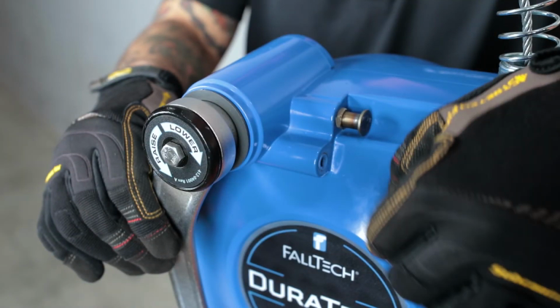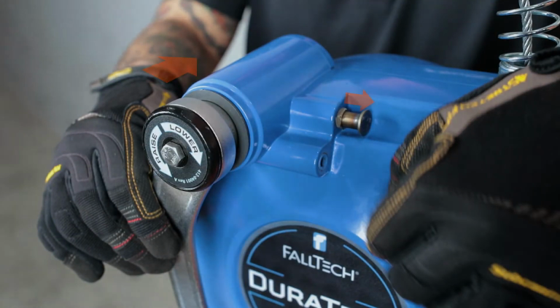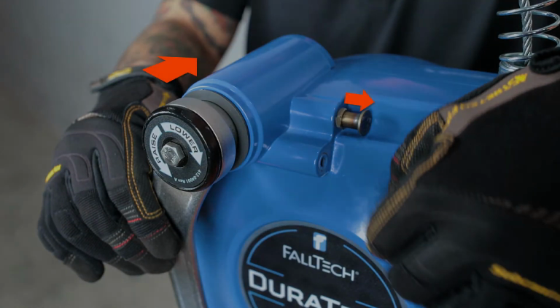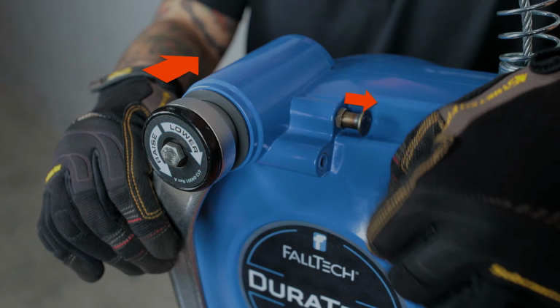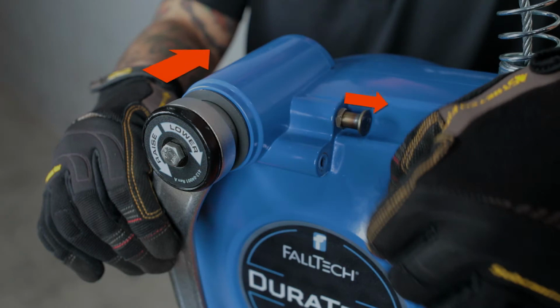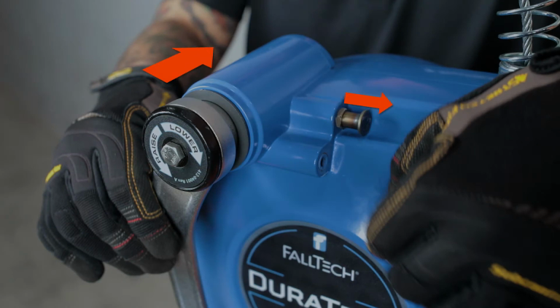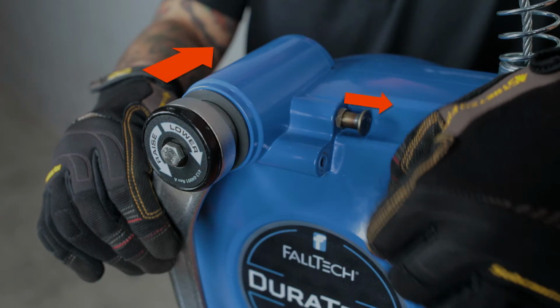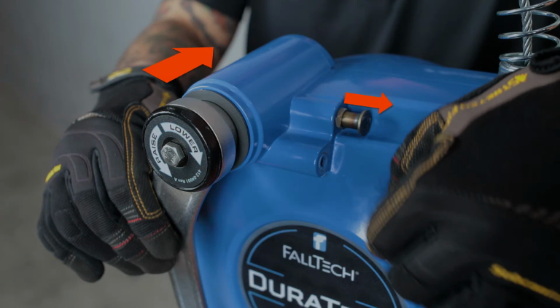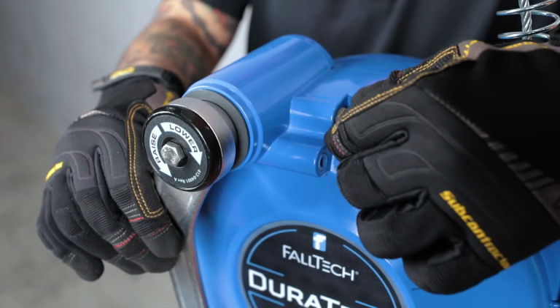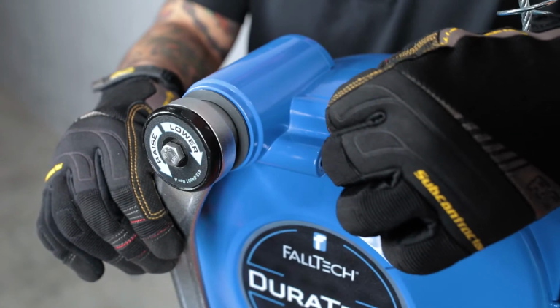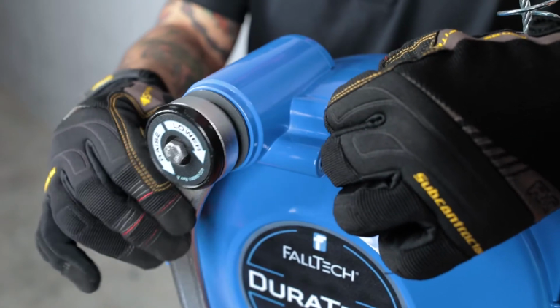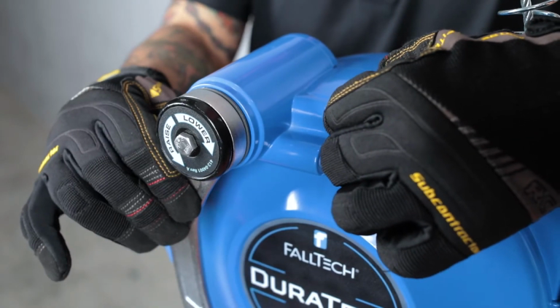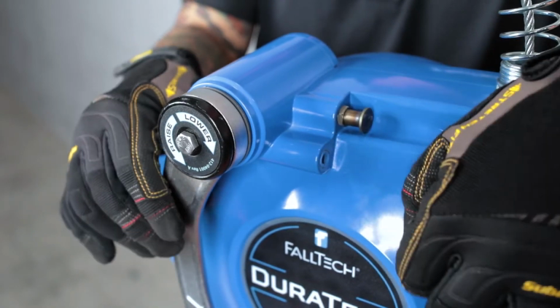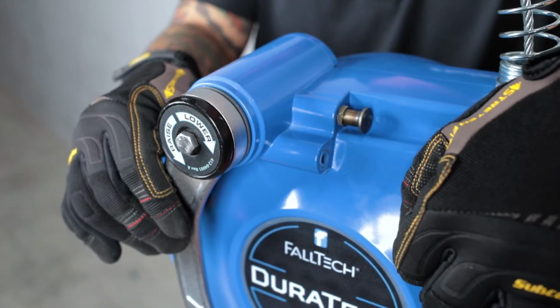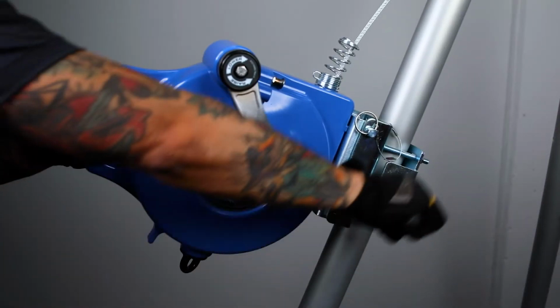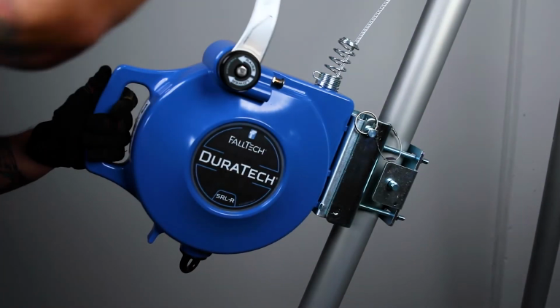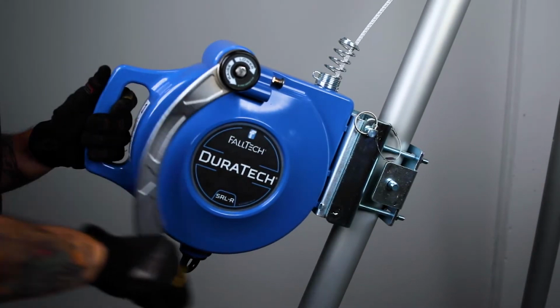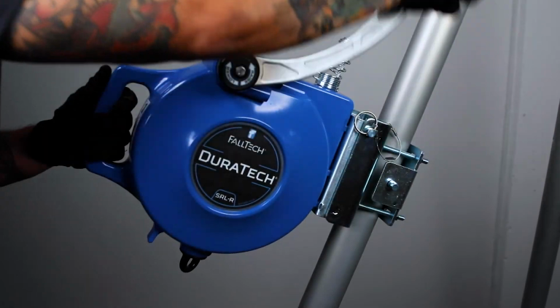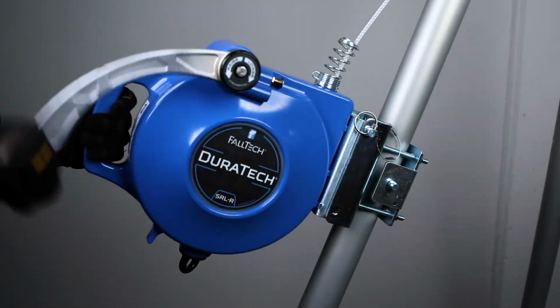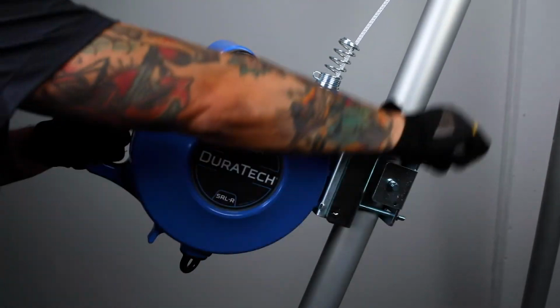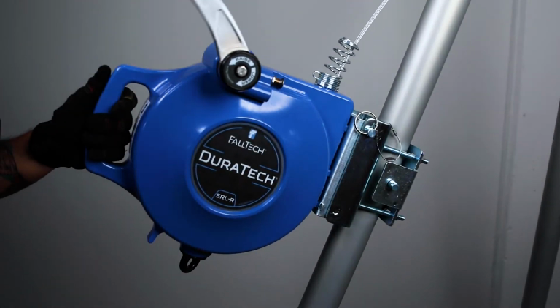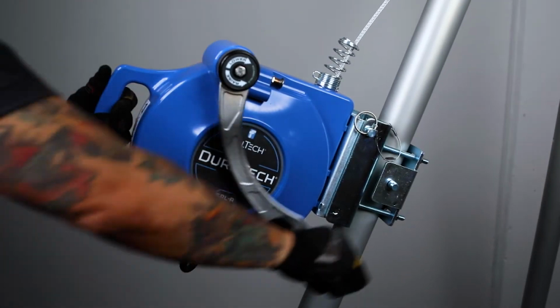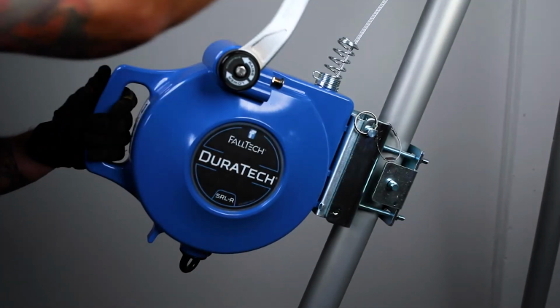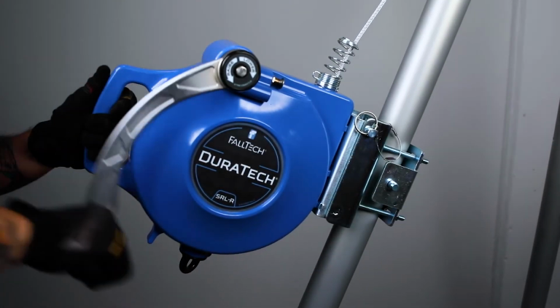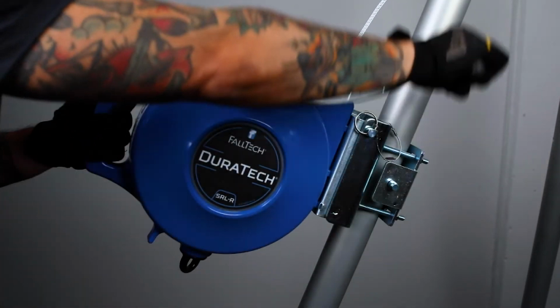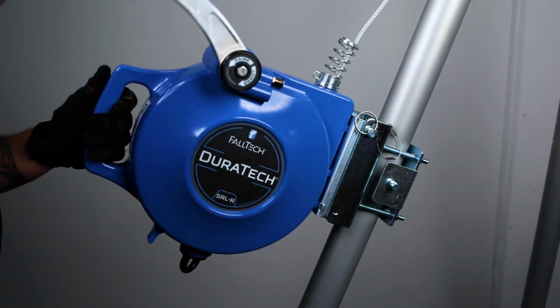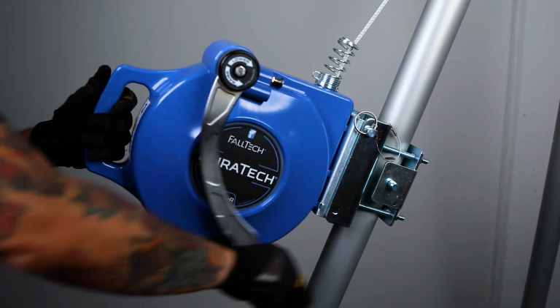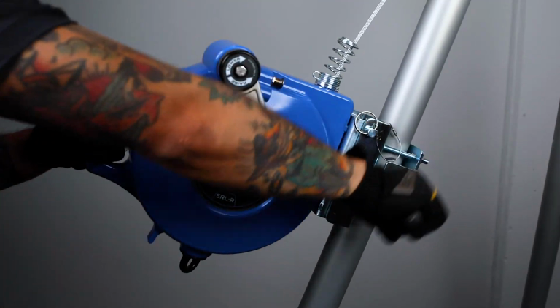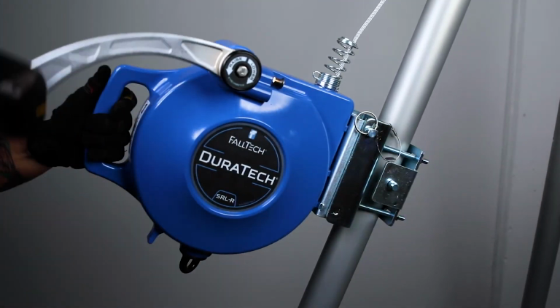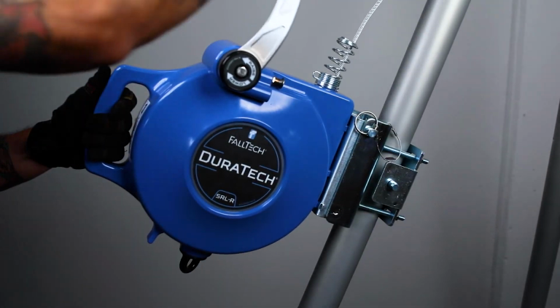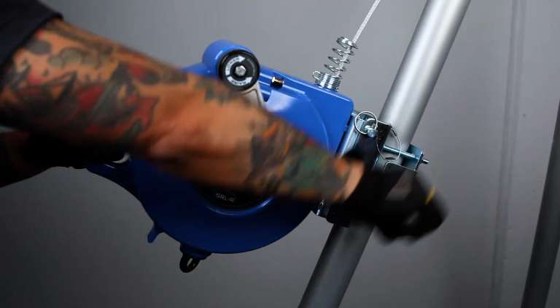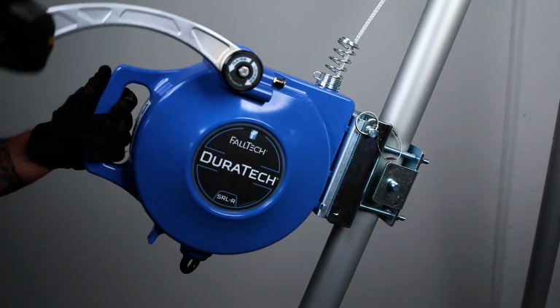pull the crank engagement pin and simultaneously push the hand crank toward the SRLR housing. To raise, turn the handle in the counterclockwise direction if the handle is facing you. To lower, turn the handle clockwise.